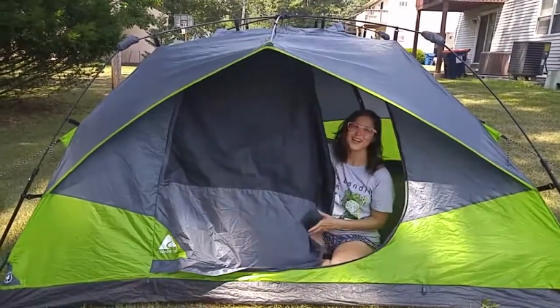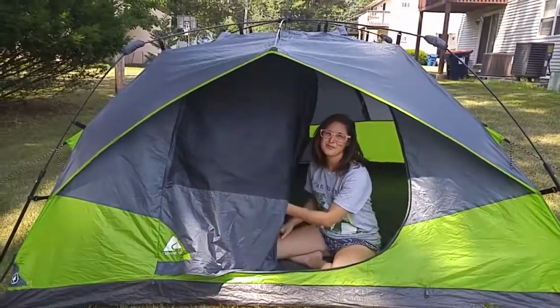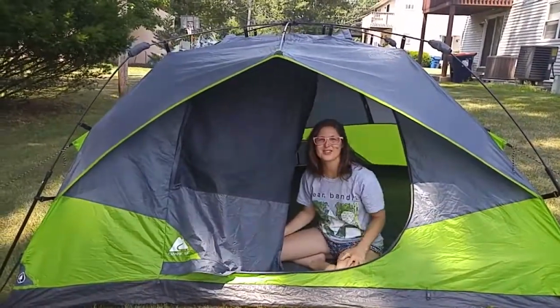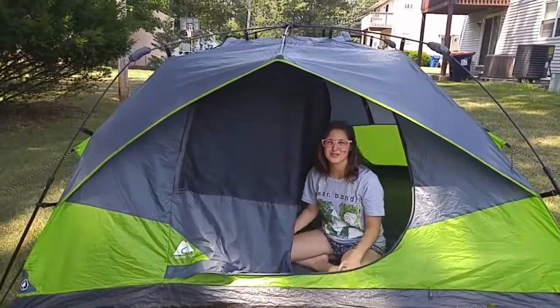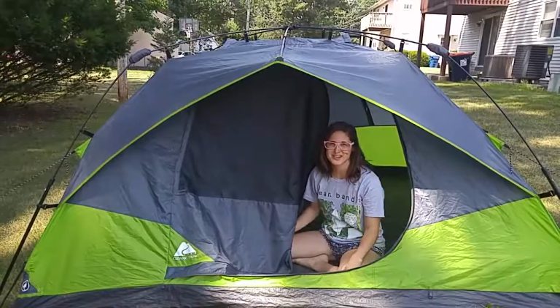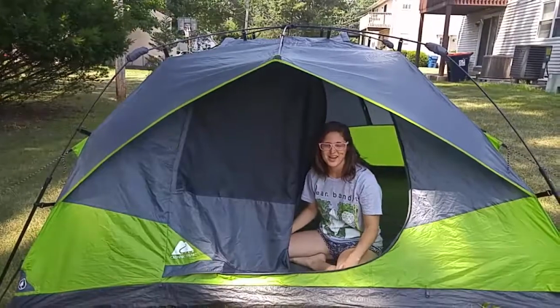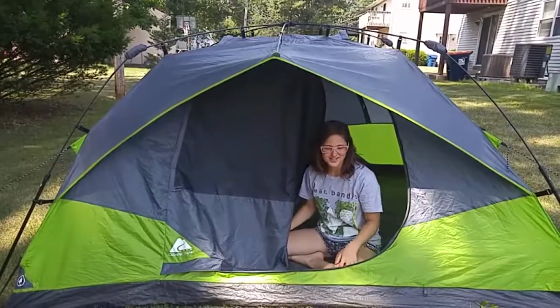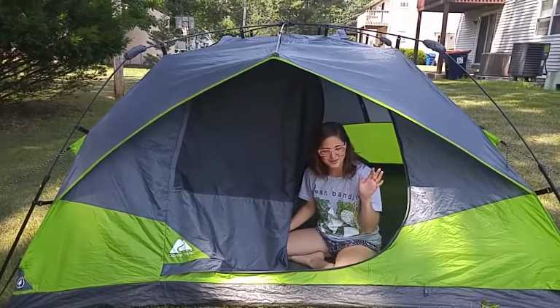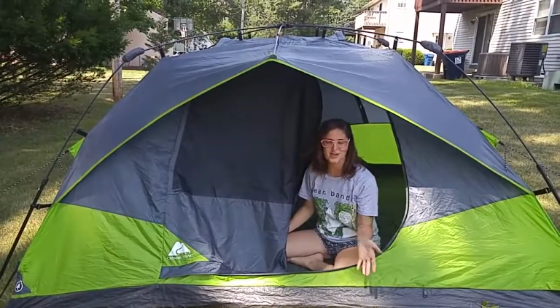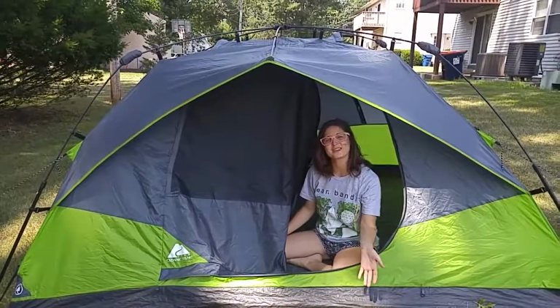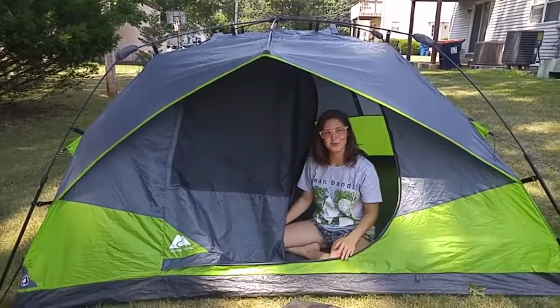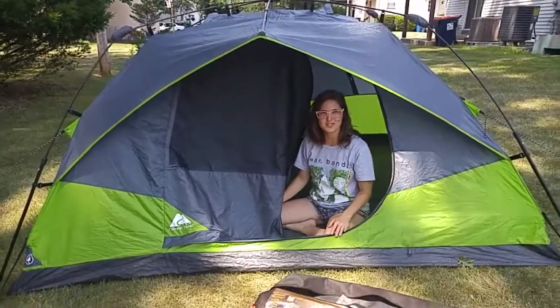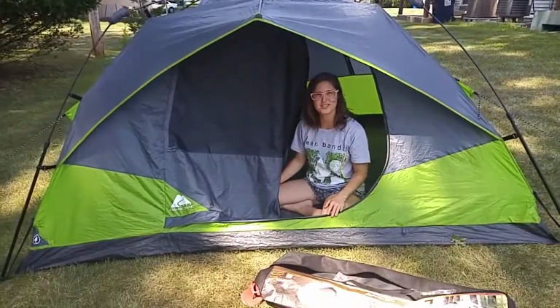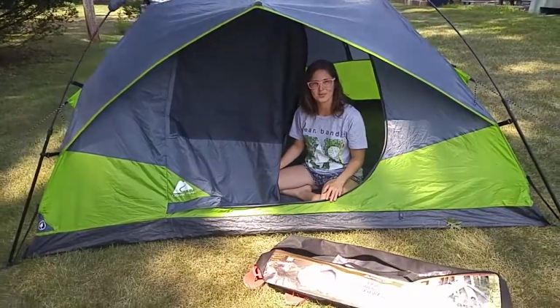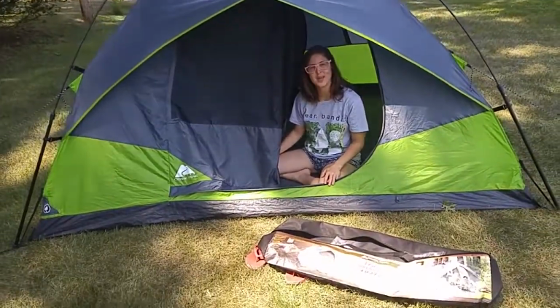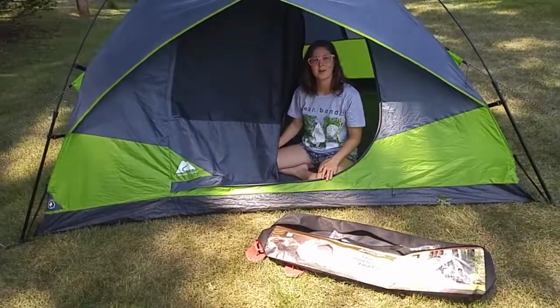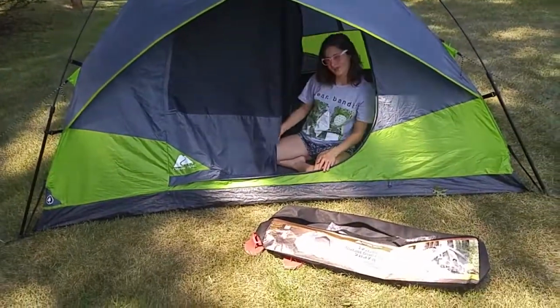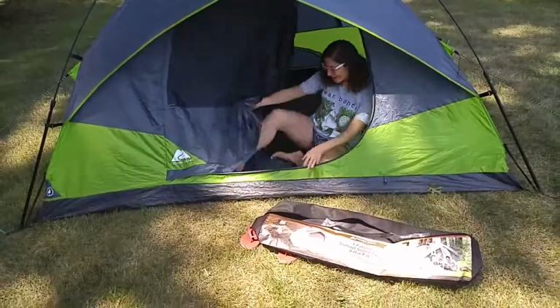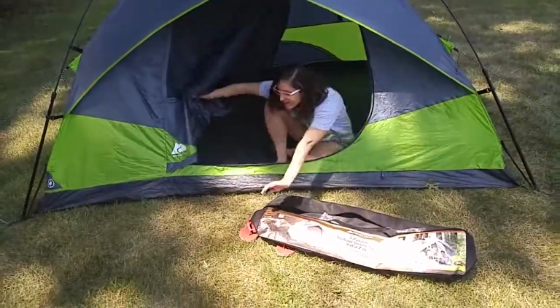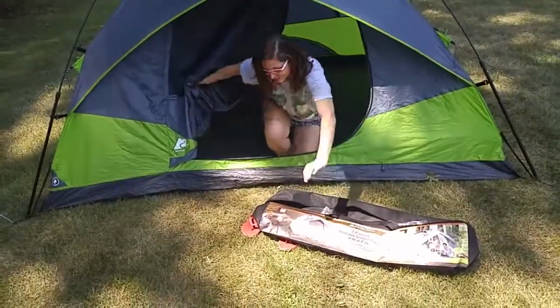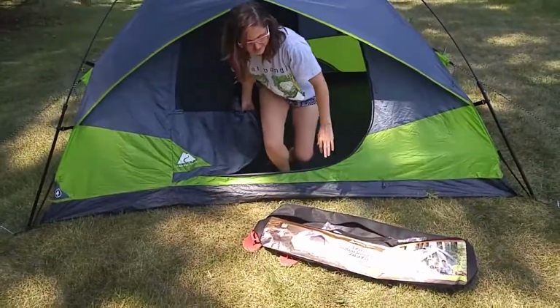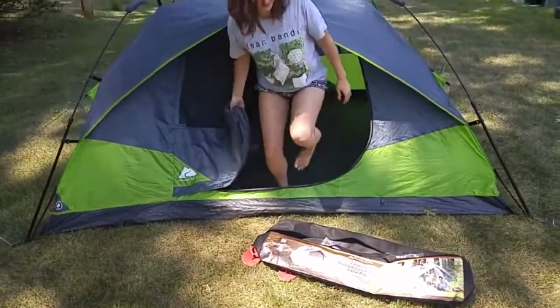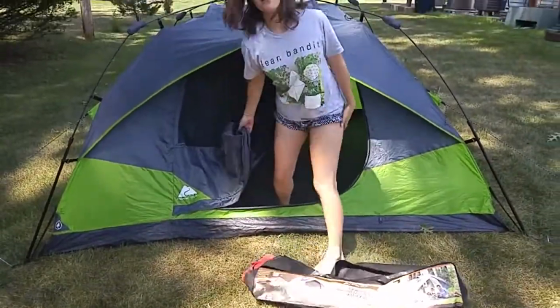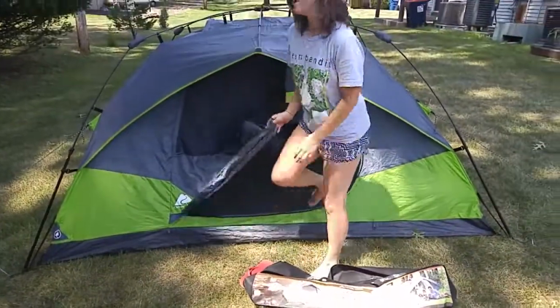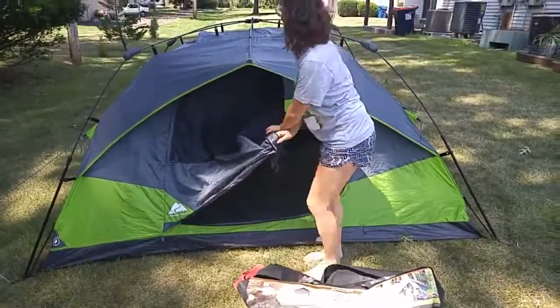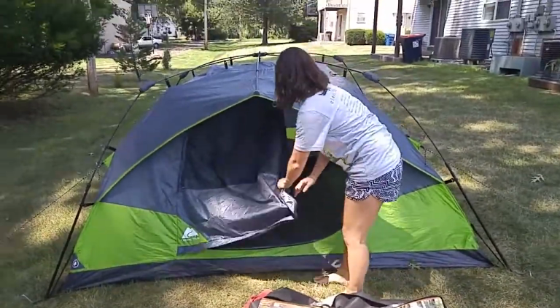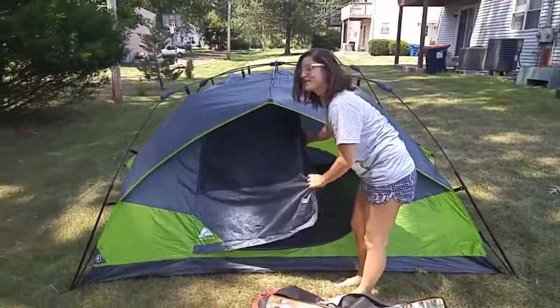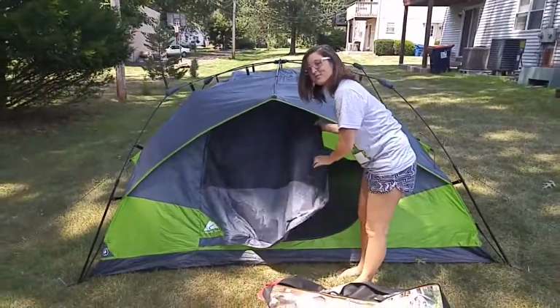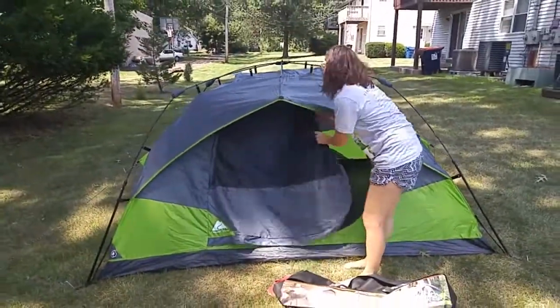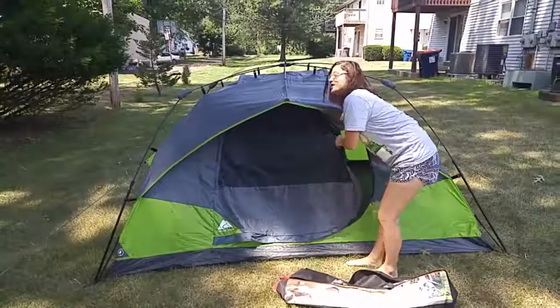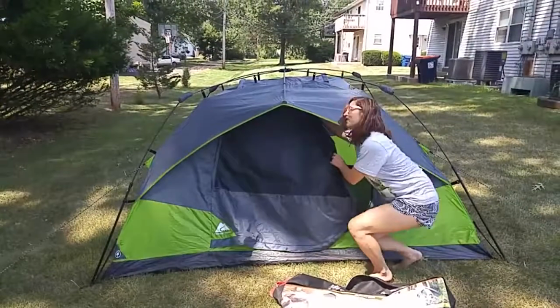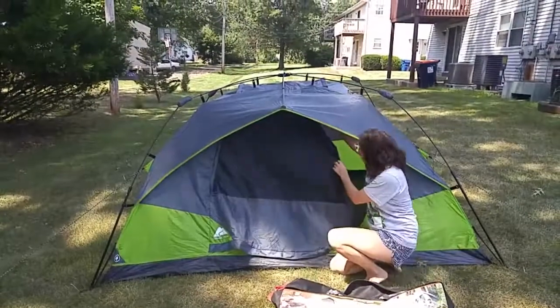Hello and welcome to Jaw Reviews. I'm Jess. Today I'm going to show you how to break down the four-person Instant Dome Tent by Ozark Trail. It's really easy to do so, and the setup is easy as well, which I did in another video.